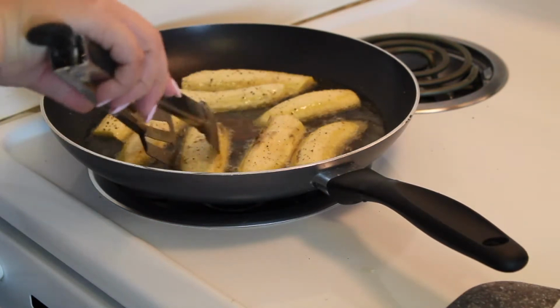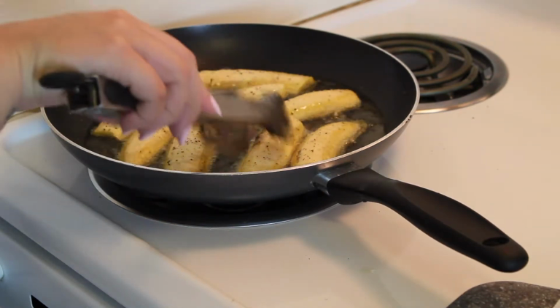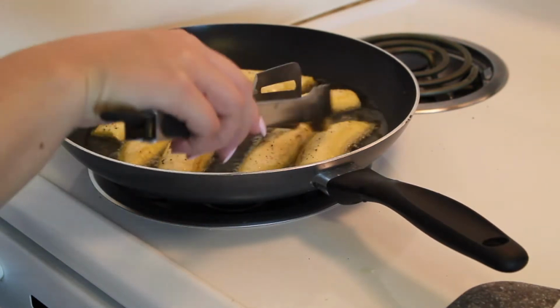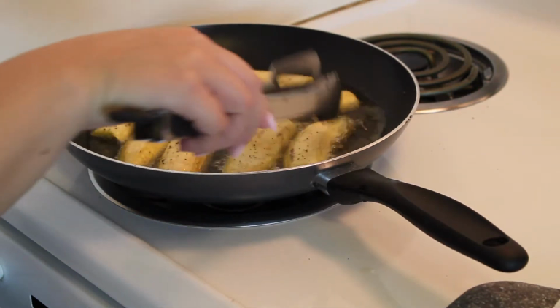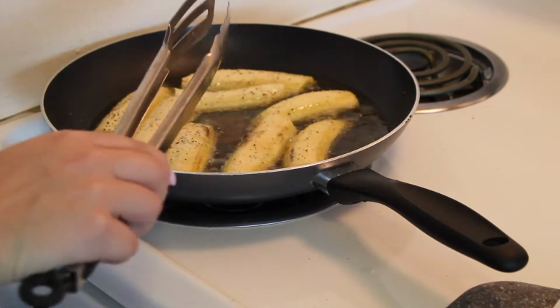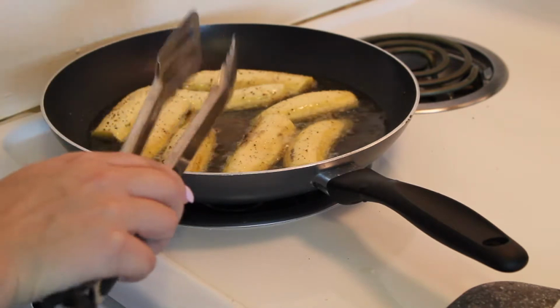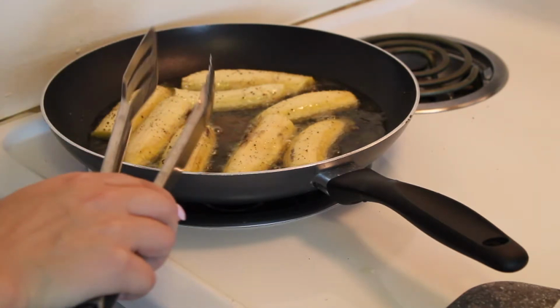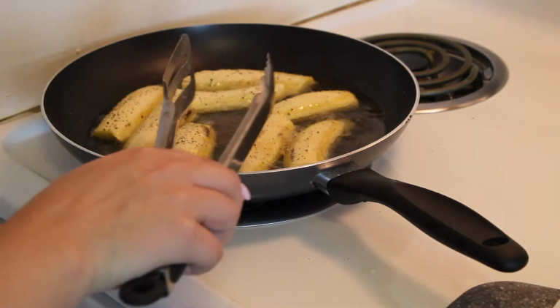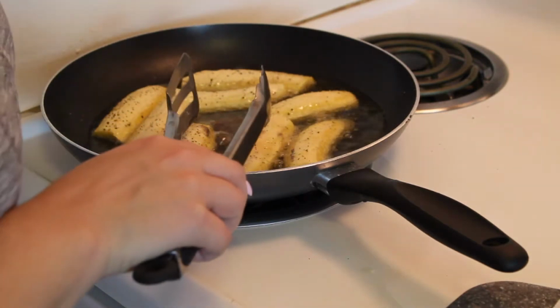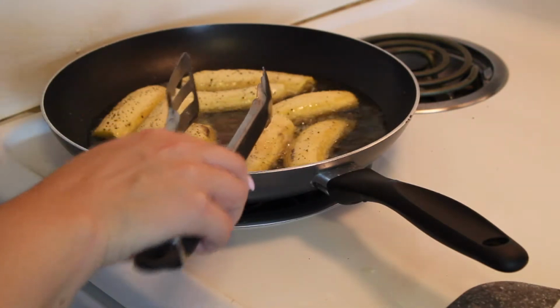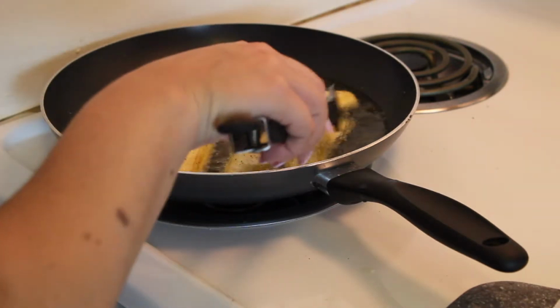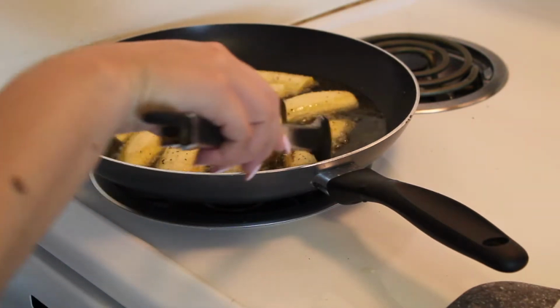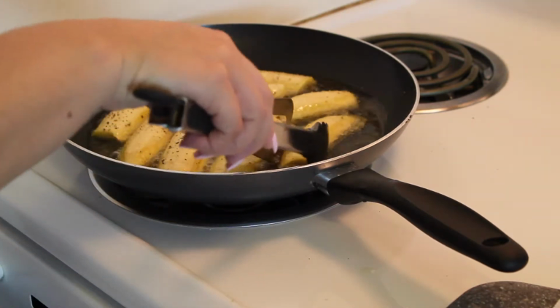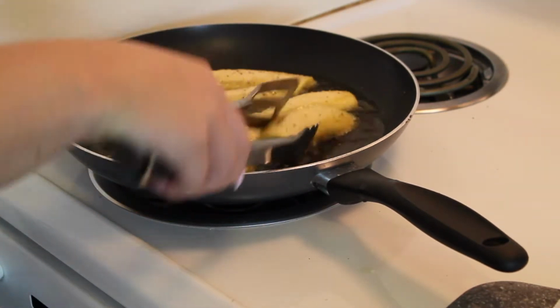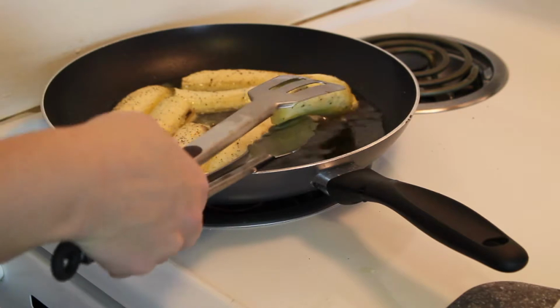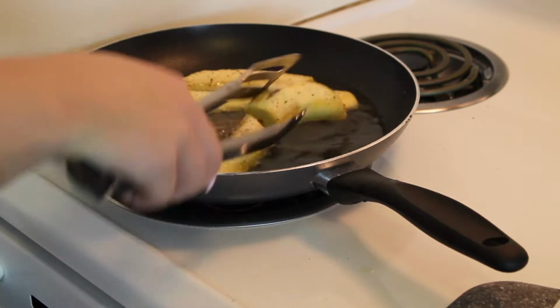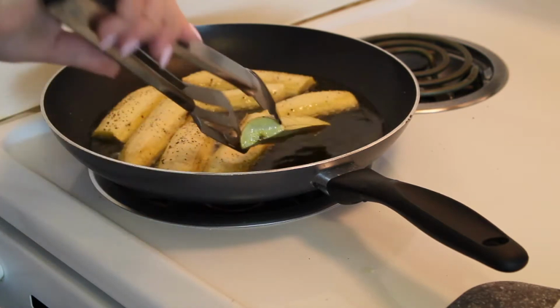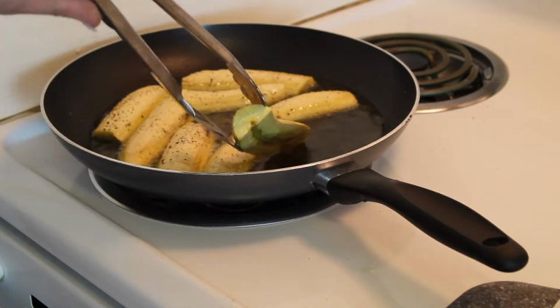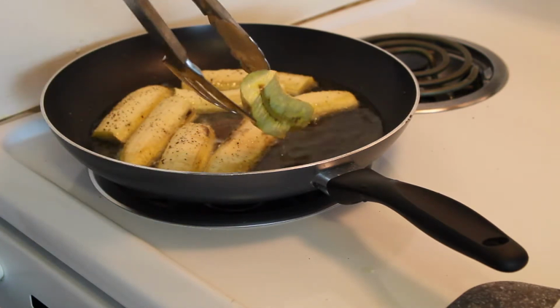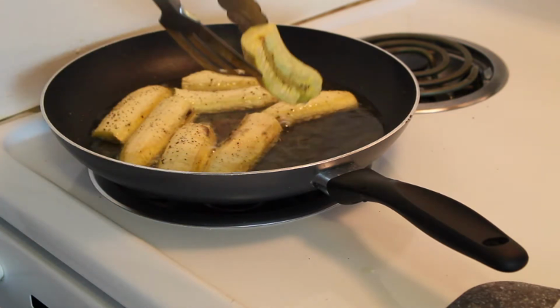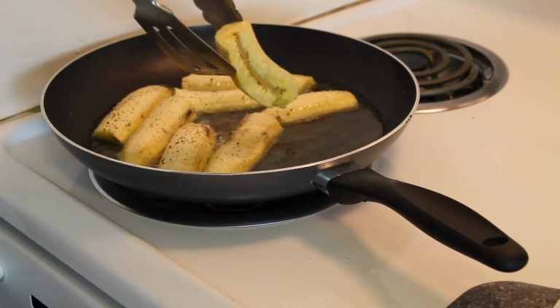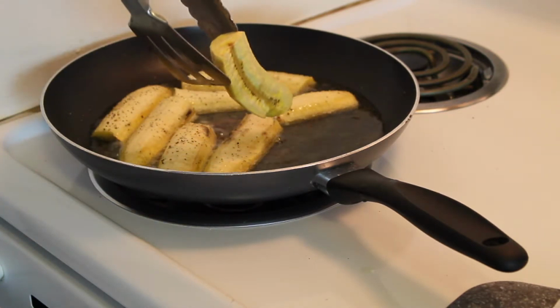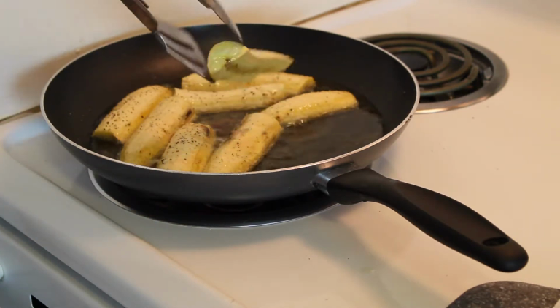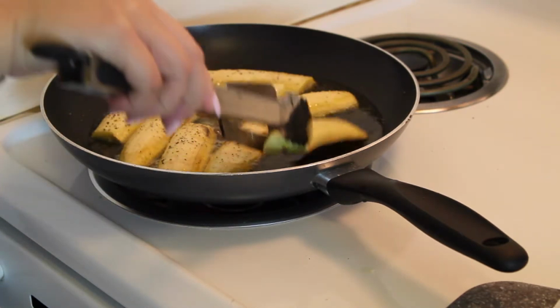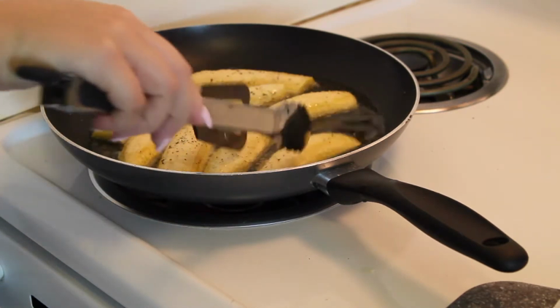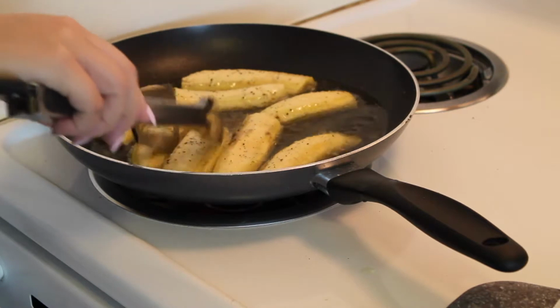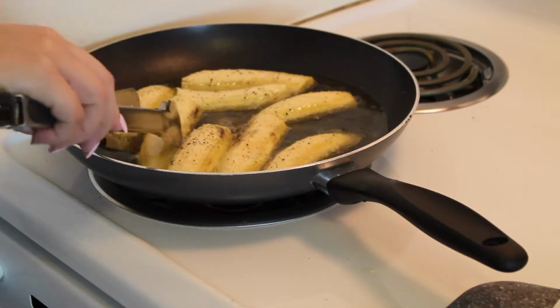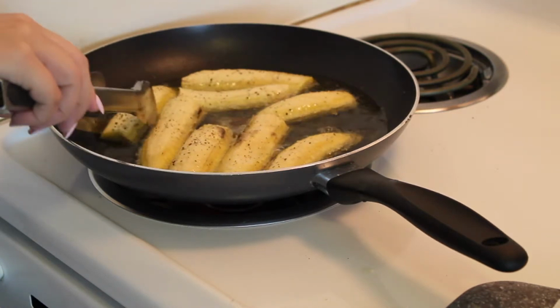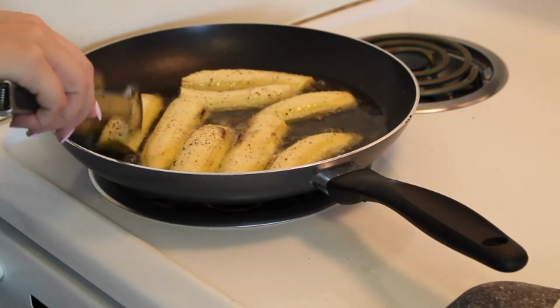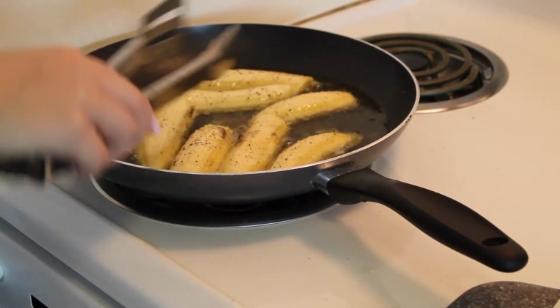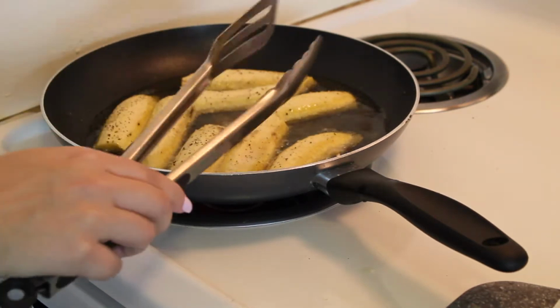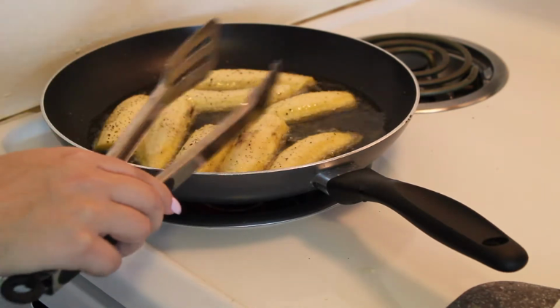I'm going to turn the heat up a little bit. This is what it's looking like on this side — you definitely want to make sure that they're golden brown.